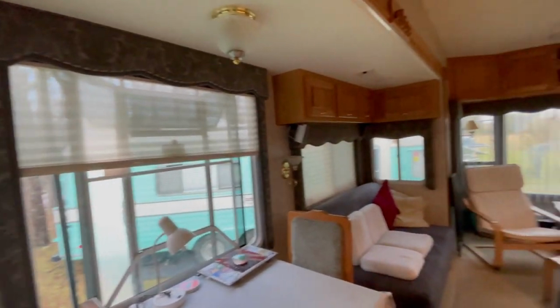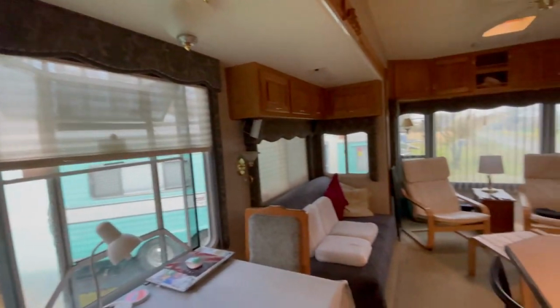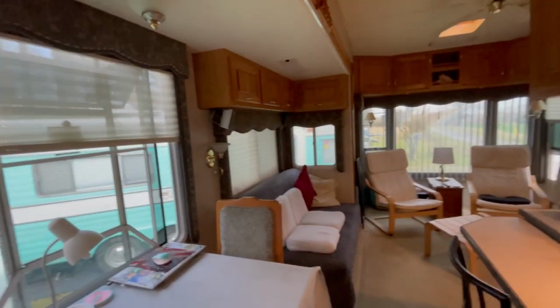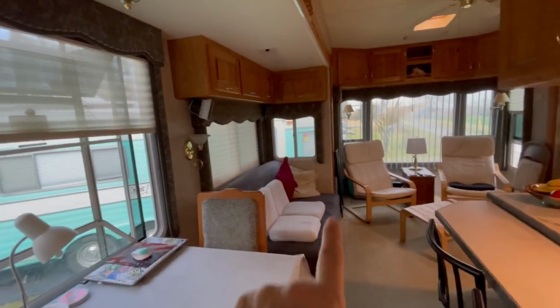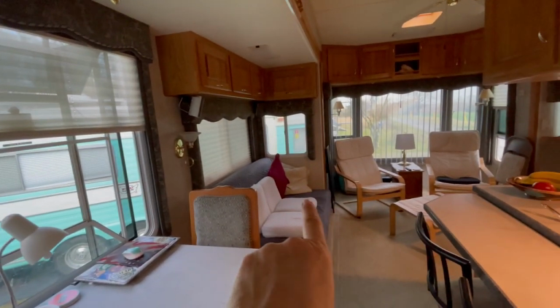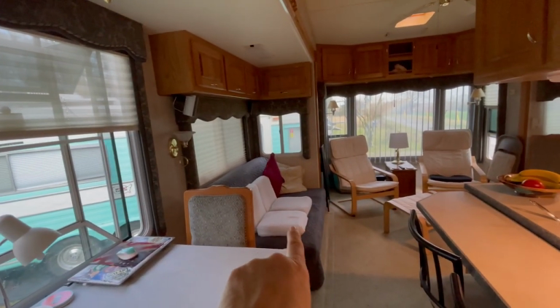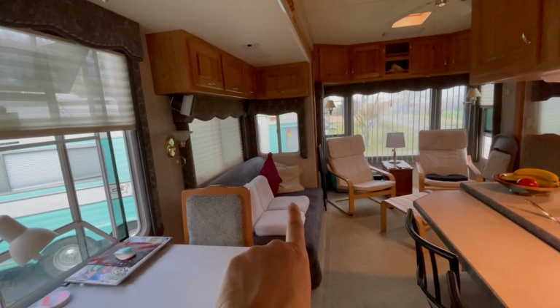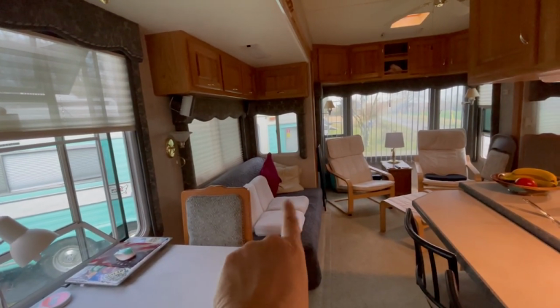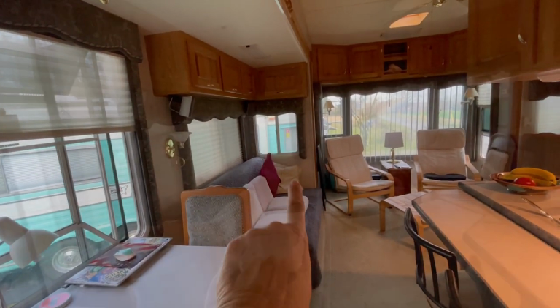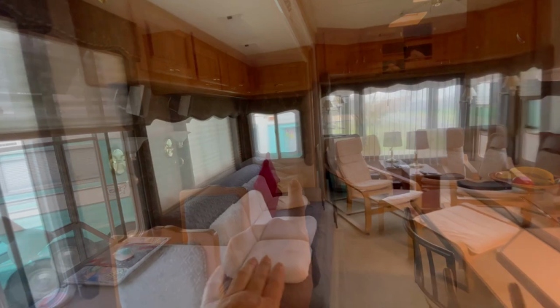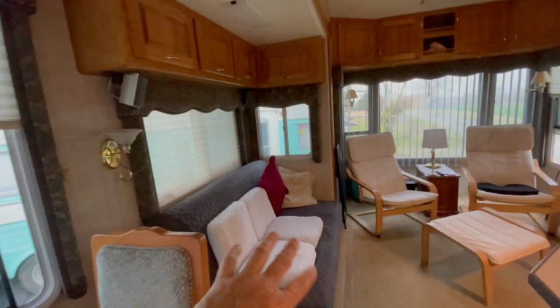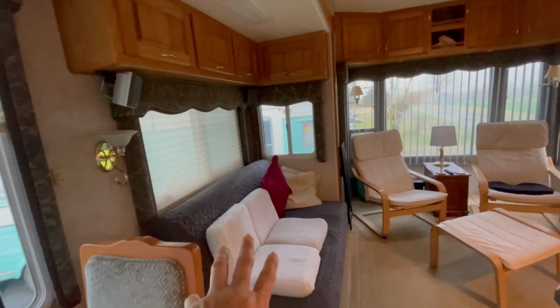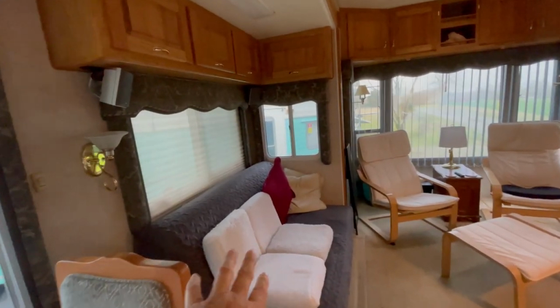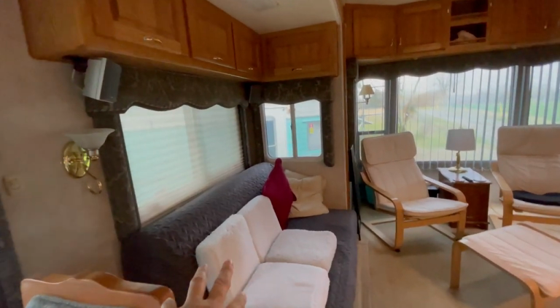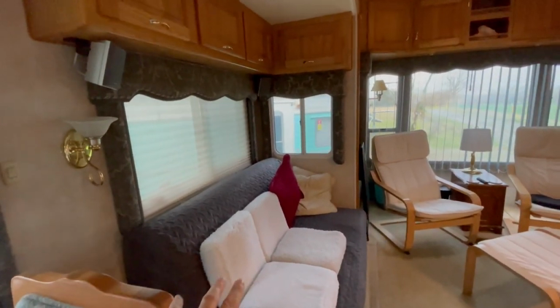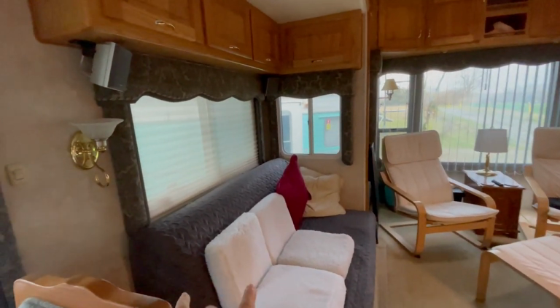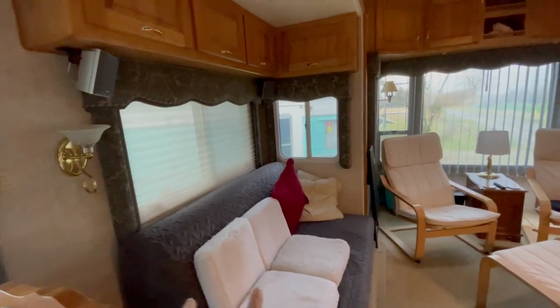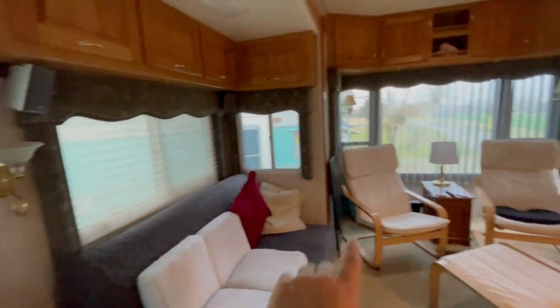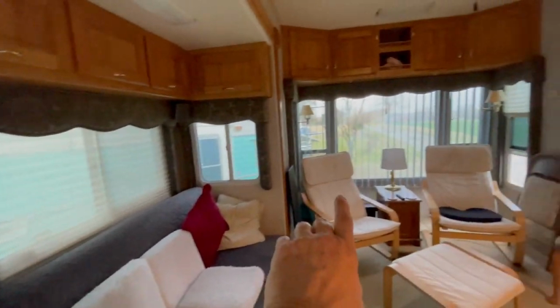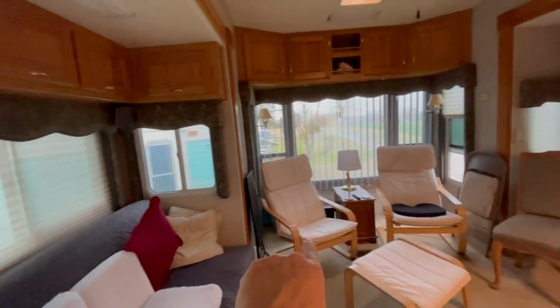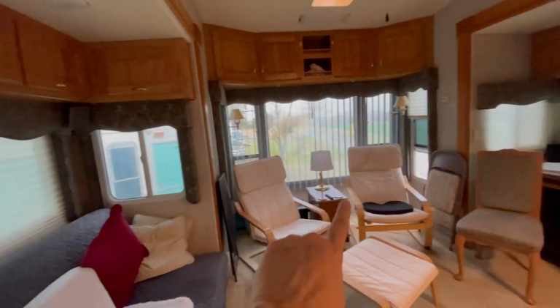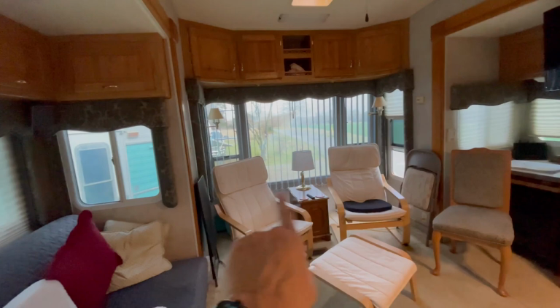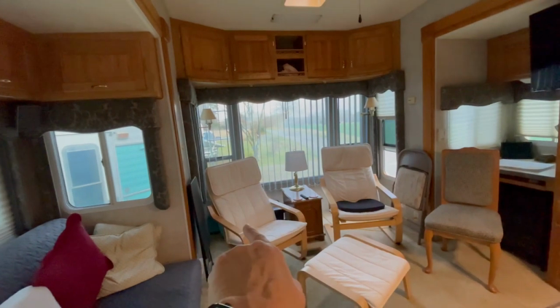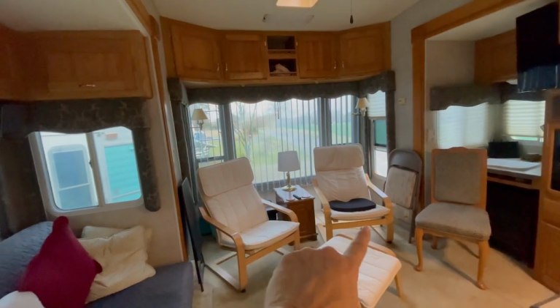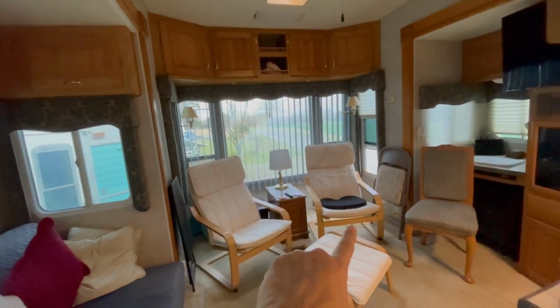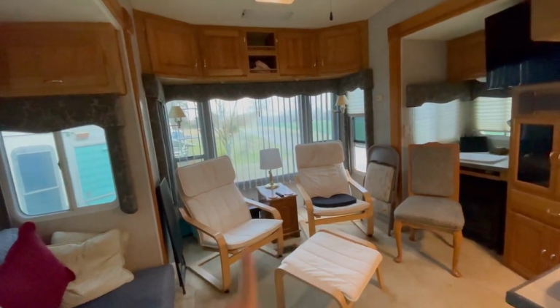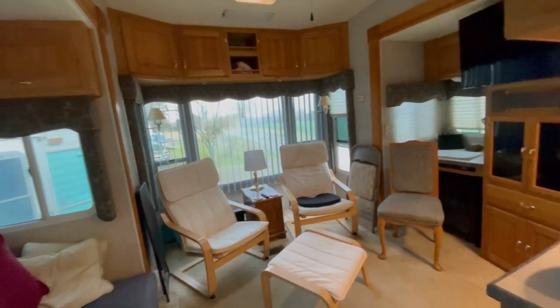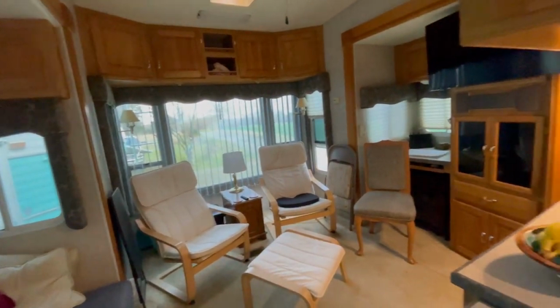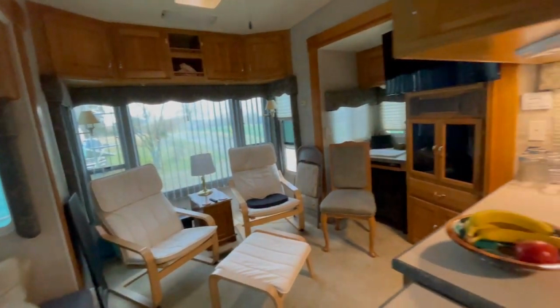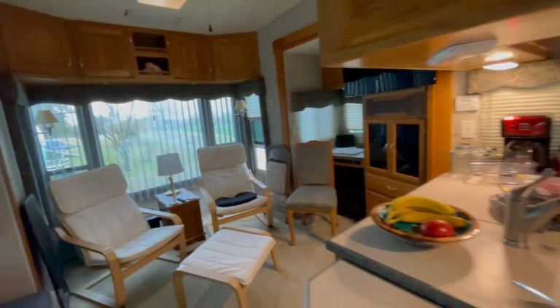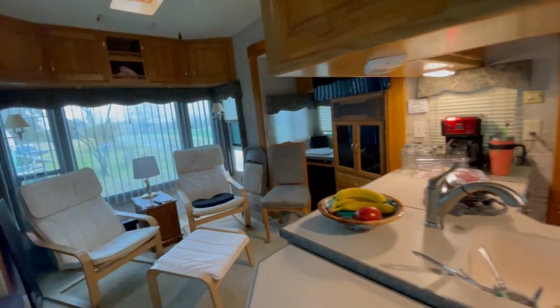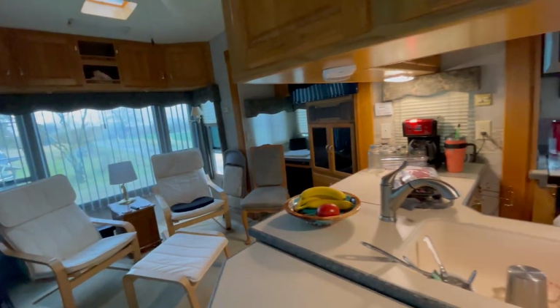We're going to get reclining theater seating to go here and a sleeper sofa there with storage. And here is the kitchen.